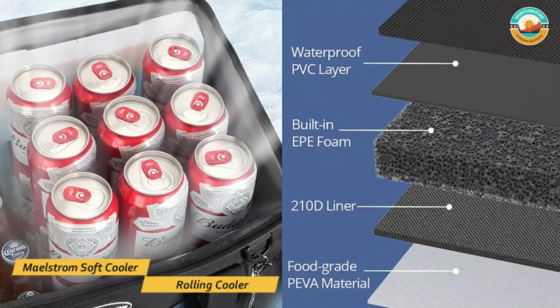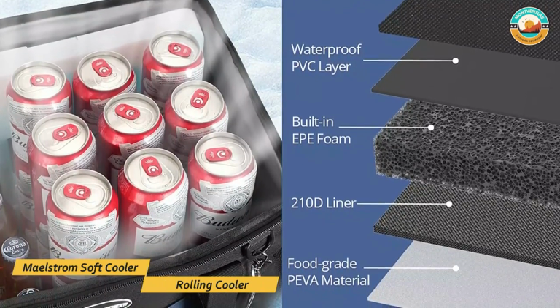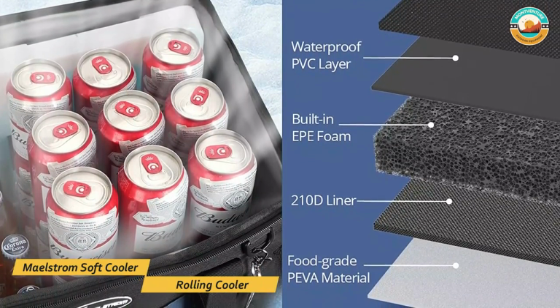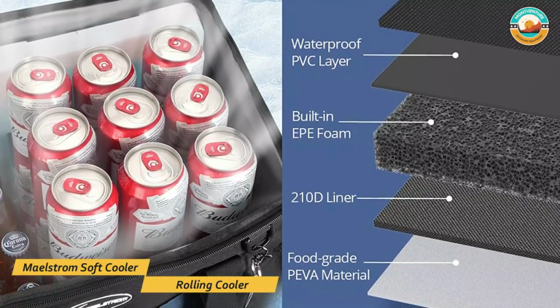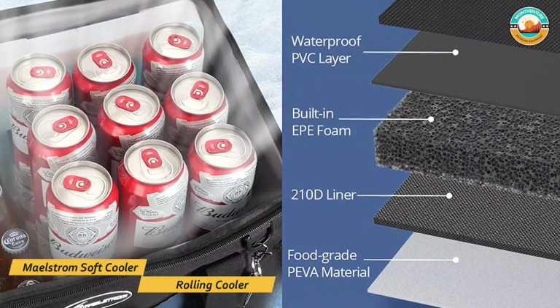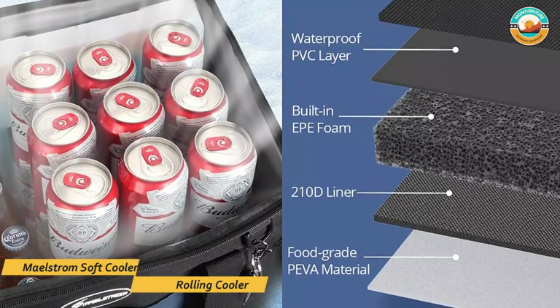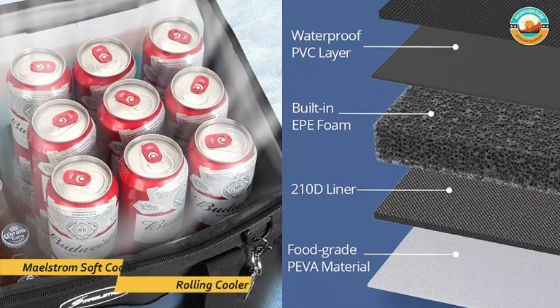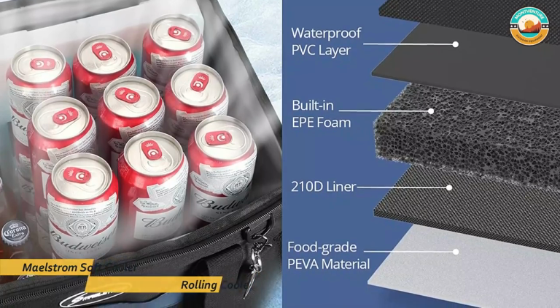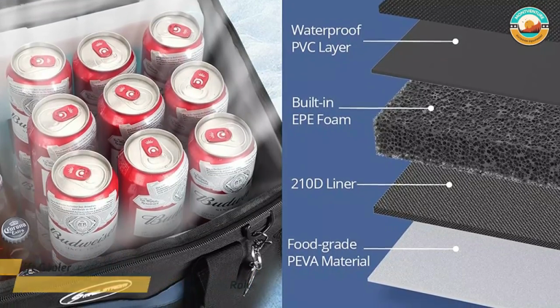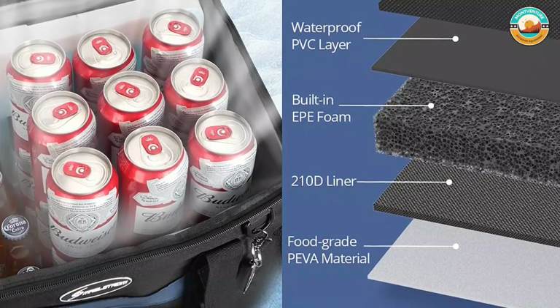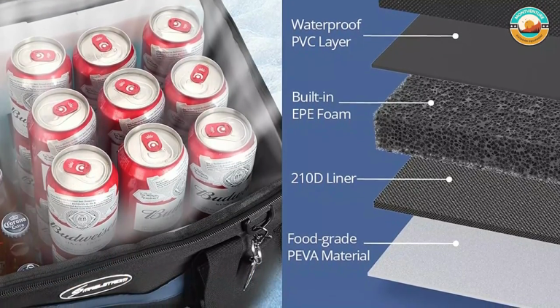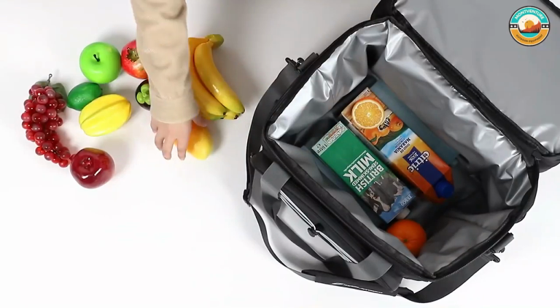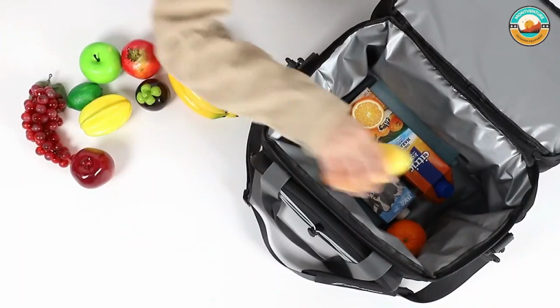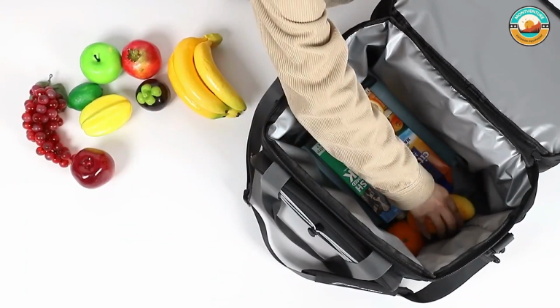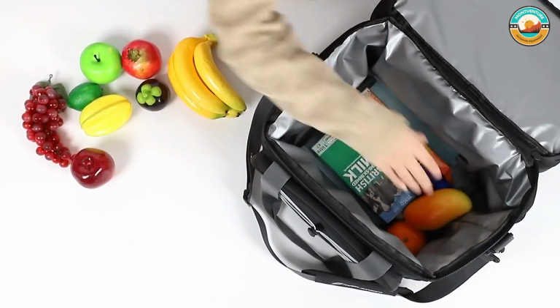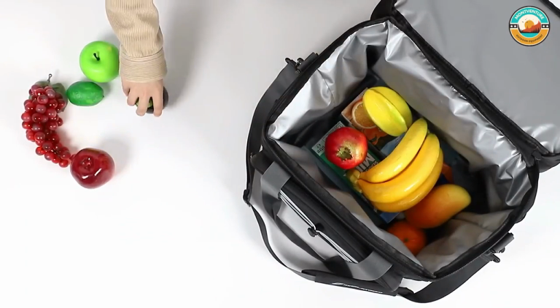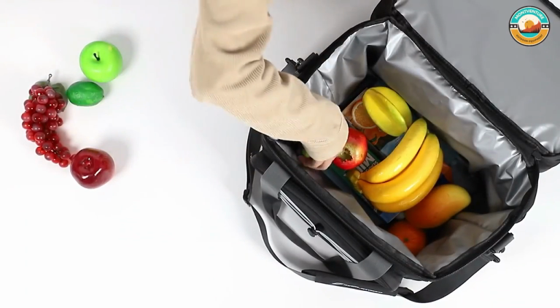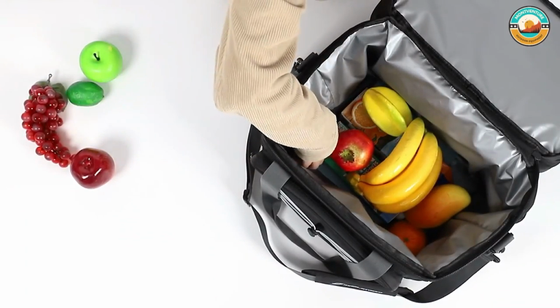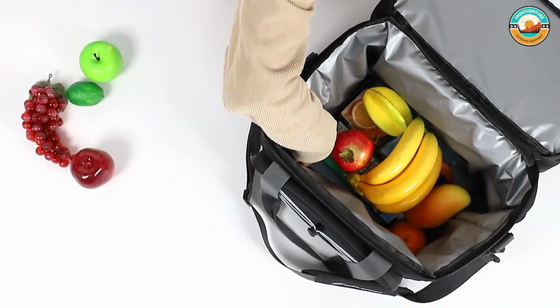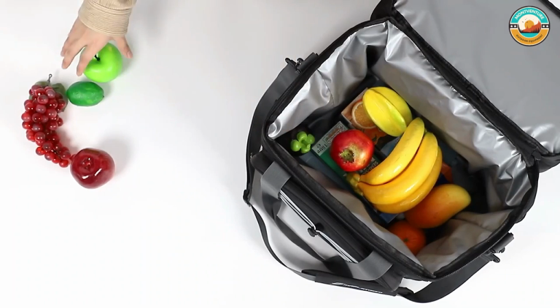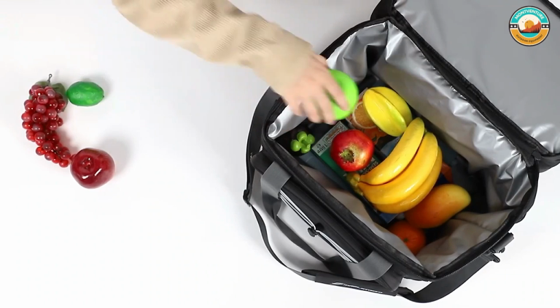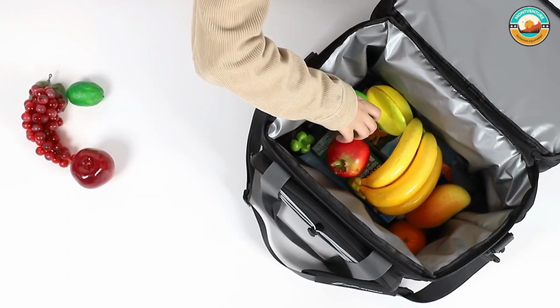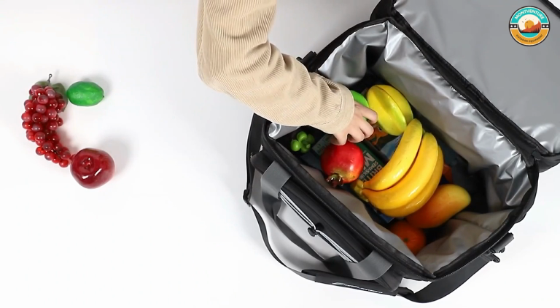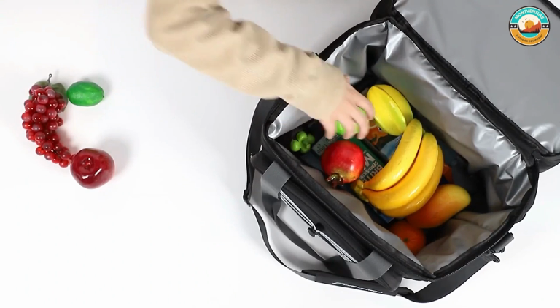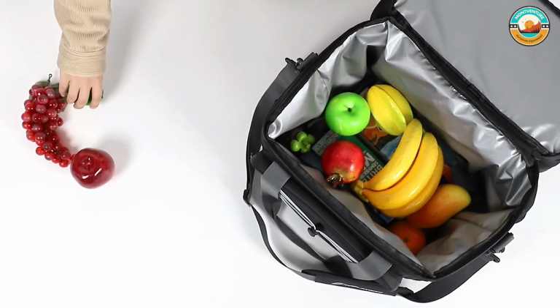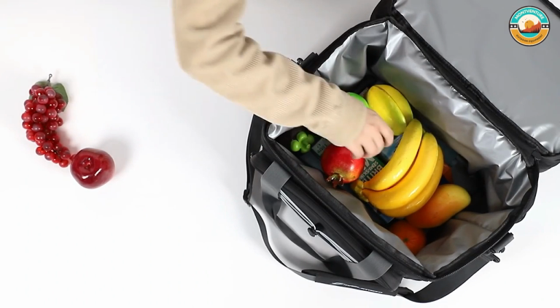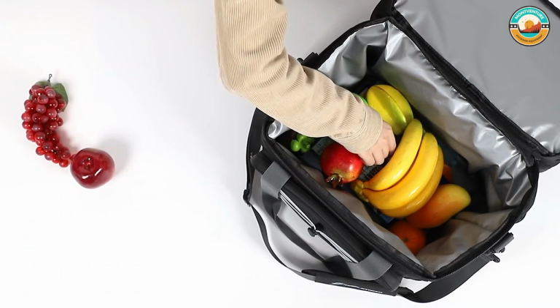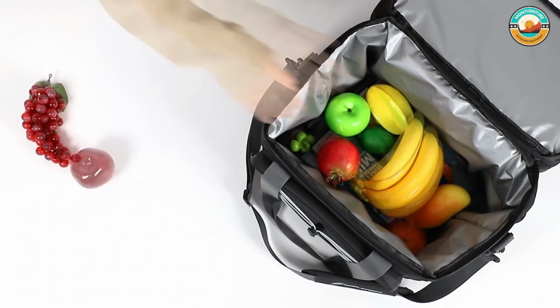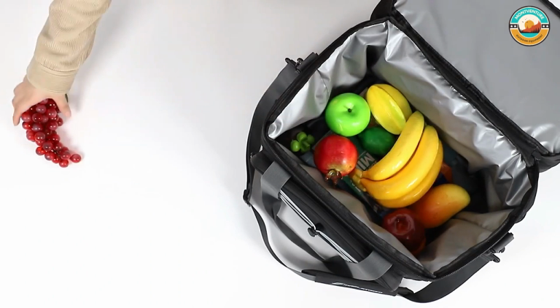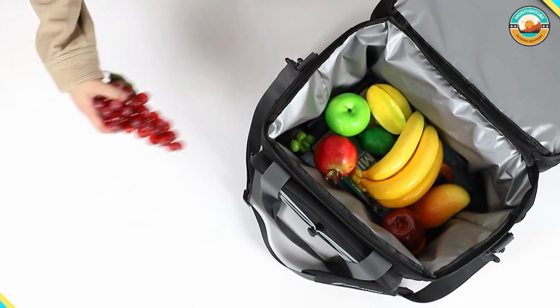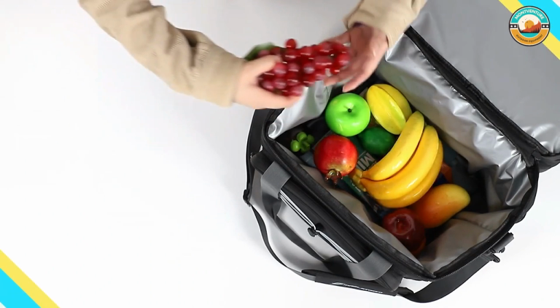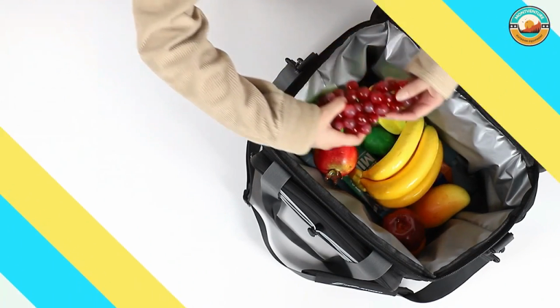Maelstrom Icy Hollow Soft Sided Cooler Bags have double-stitched carry options. All pickup points, shoulder straps, and carry handles are reinforced. This cooler bag can handle more weight than you'd prefer to carry.